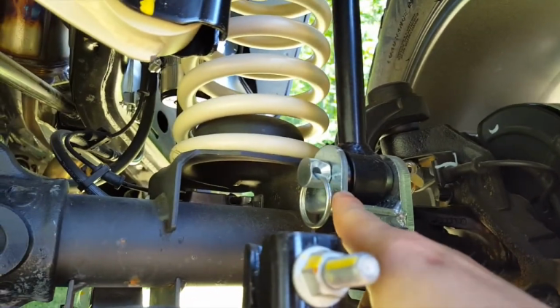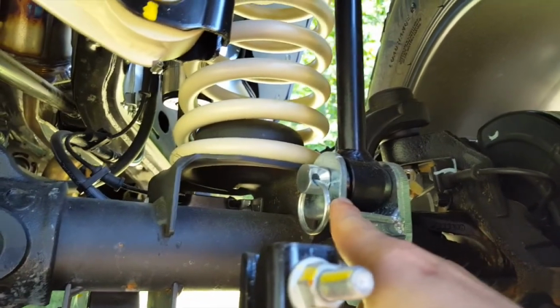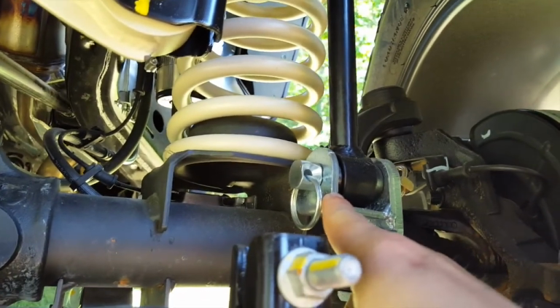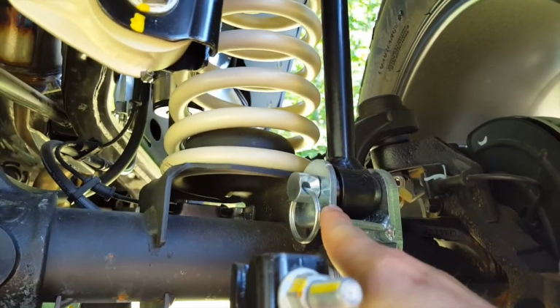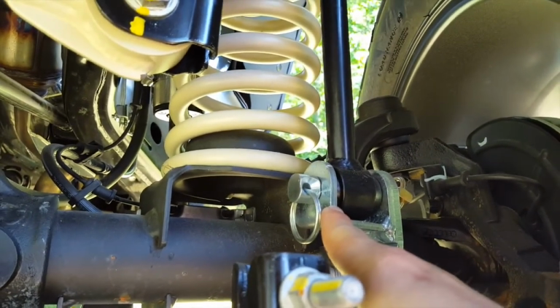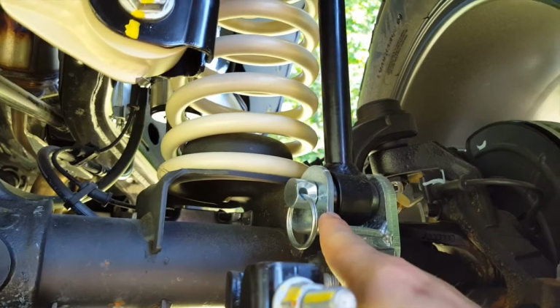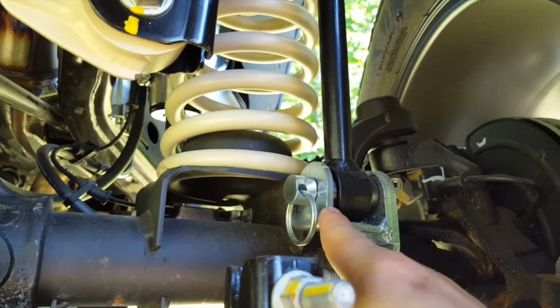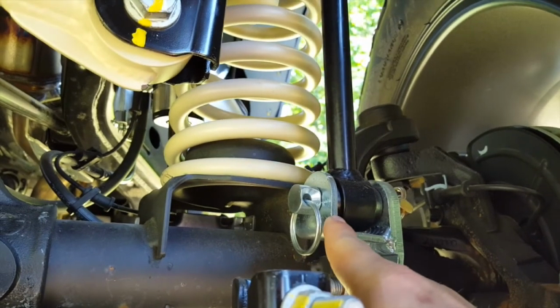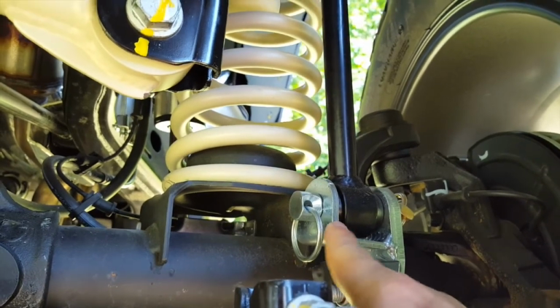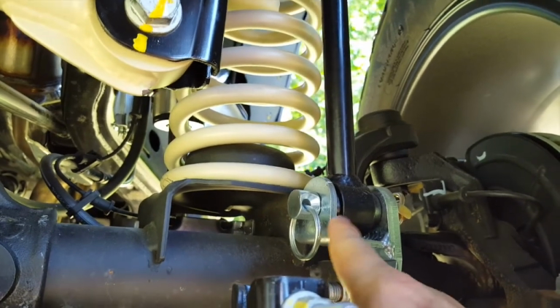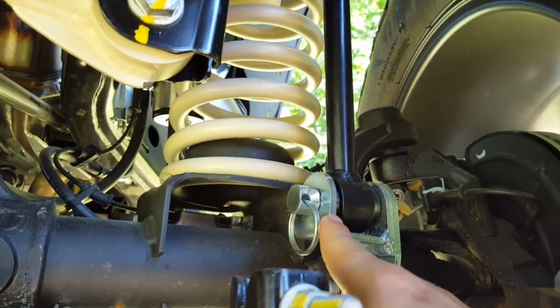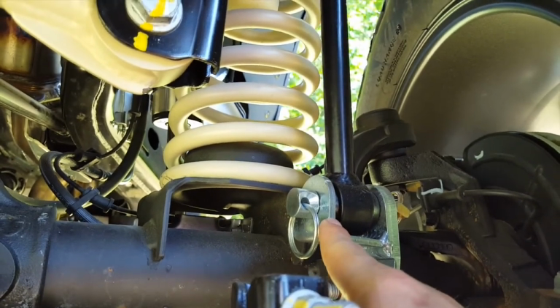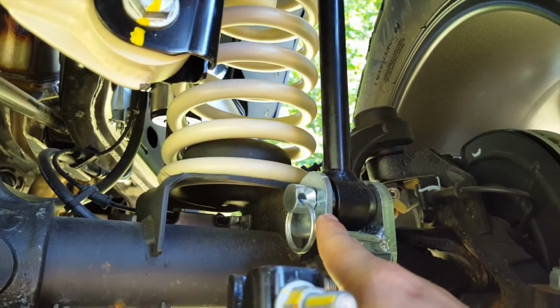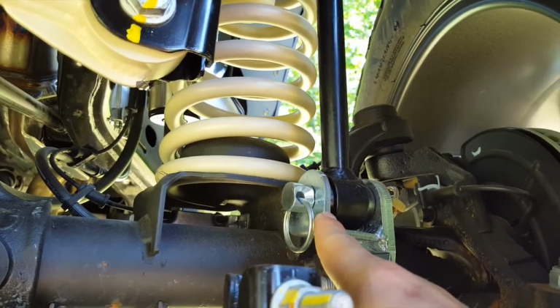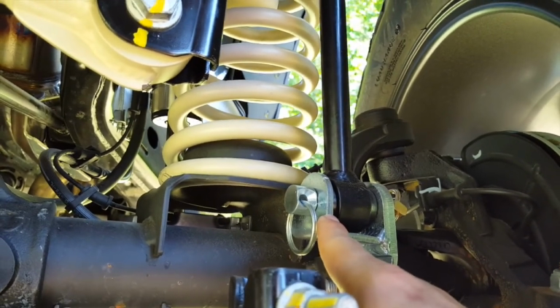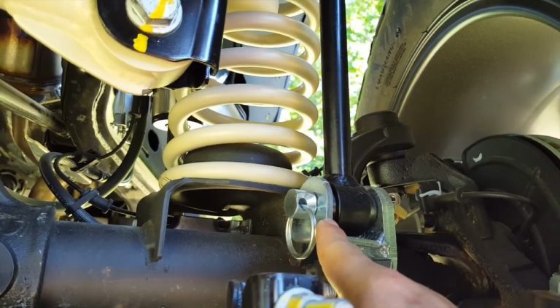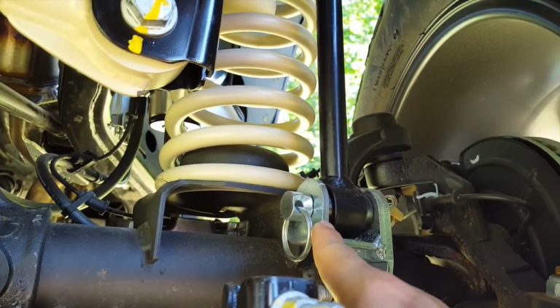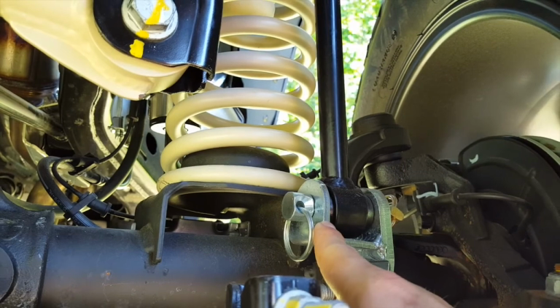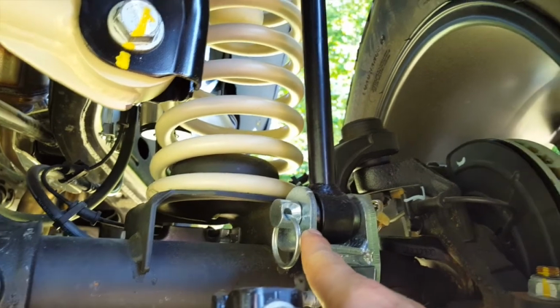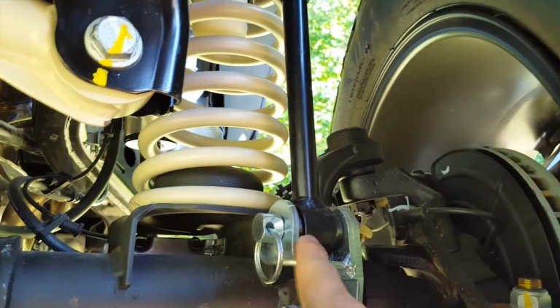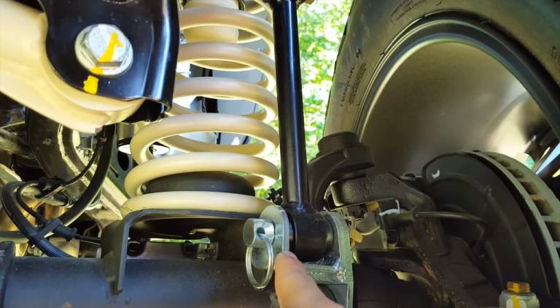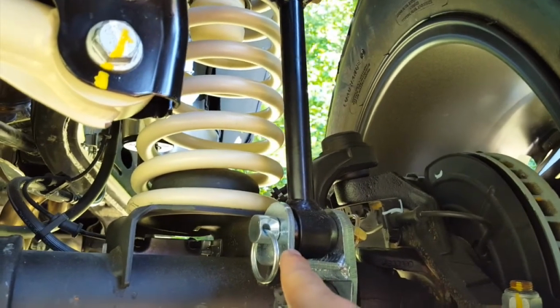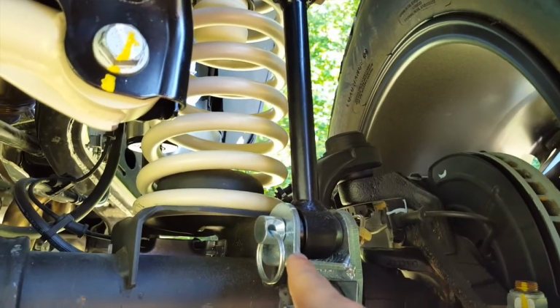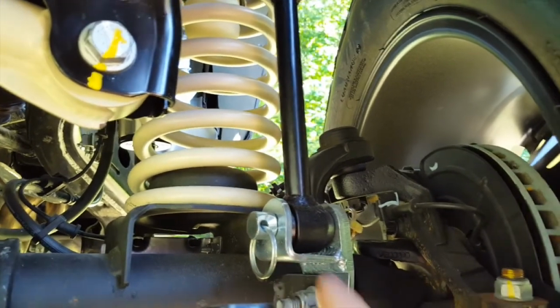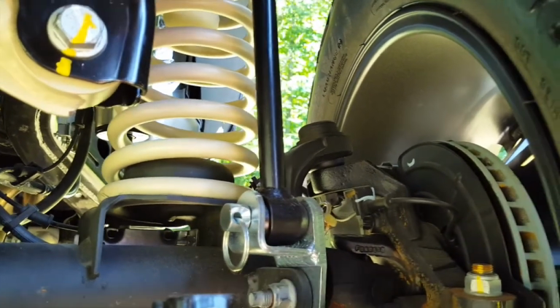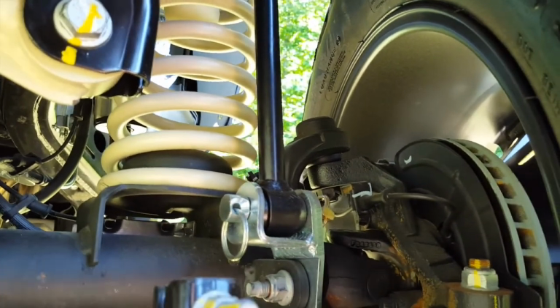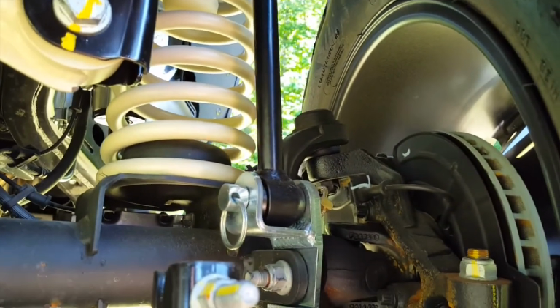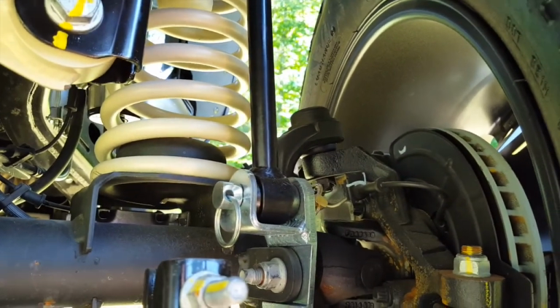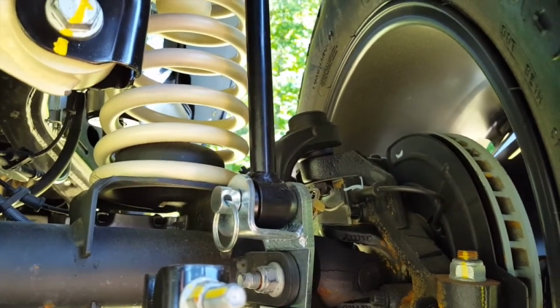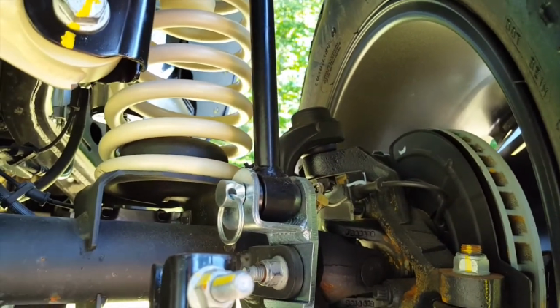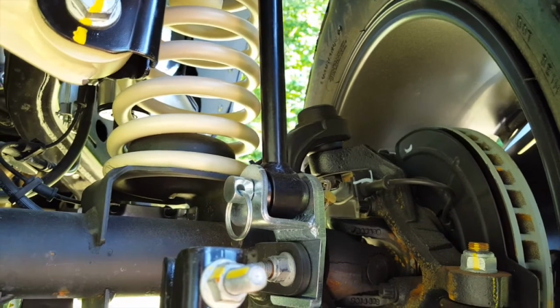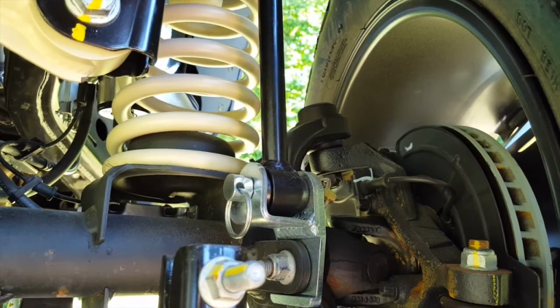Just like on the JKZ1 suspension, the JKZ2 suspension is equipped with the sway bar disconnects. When connected, you get more stability for highway or road travel.